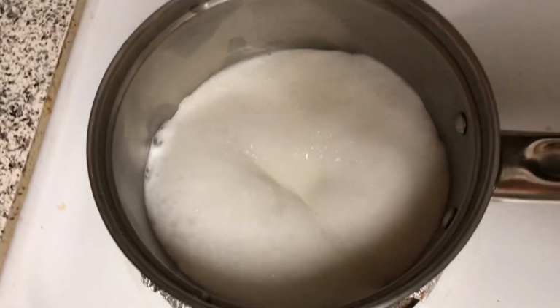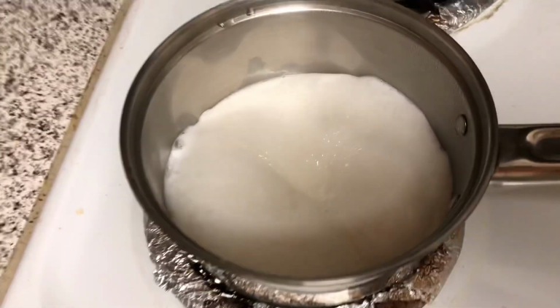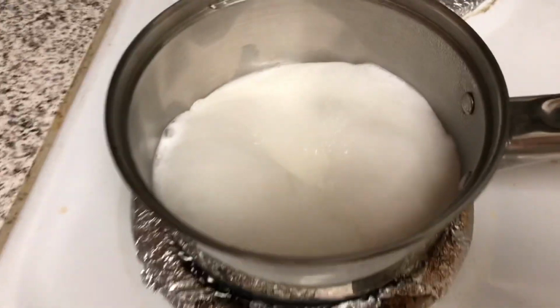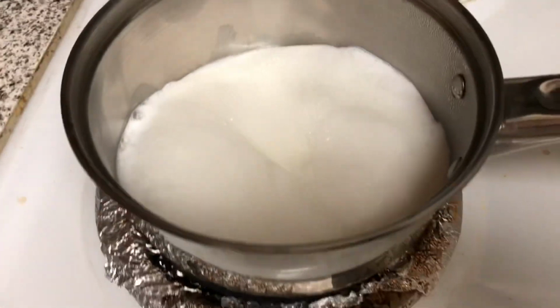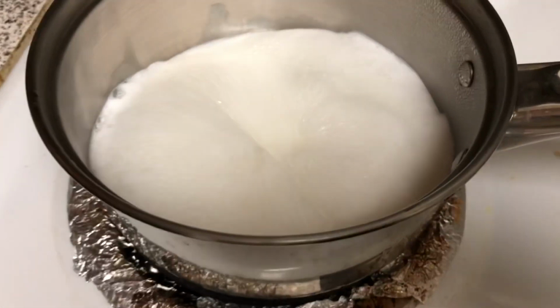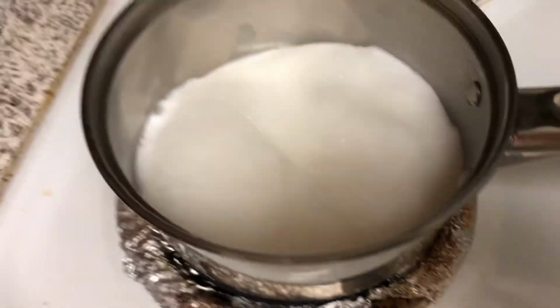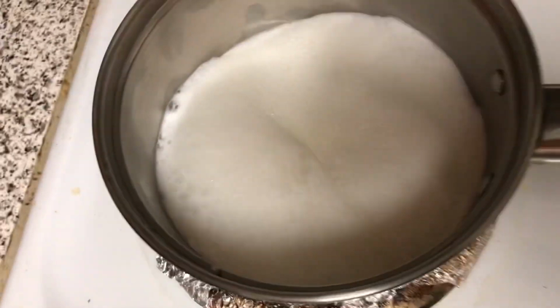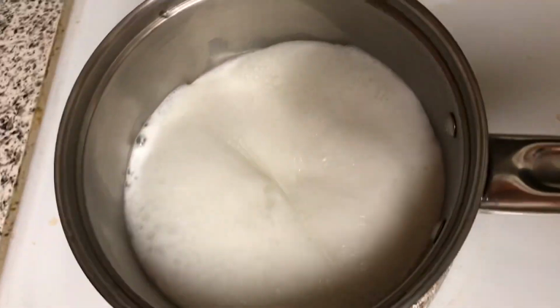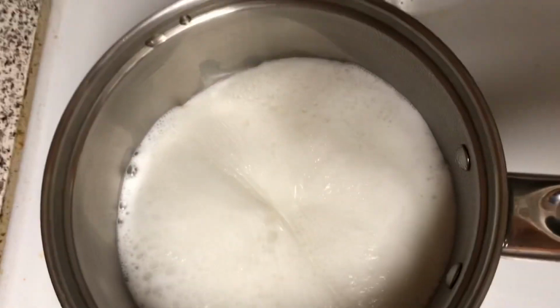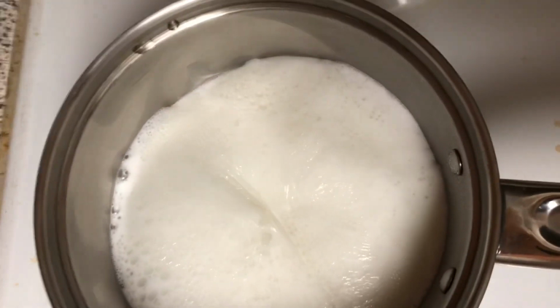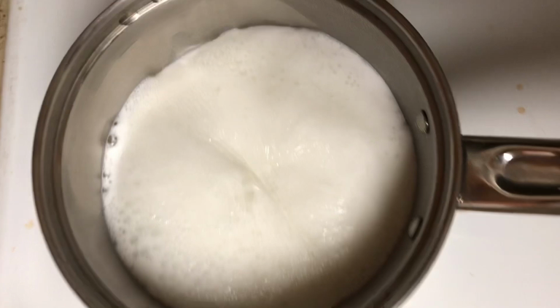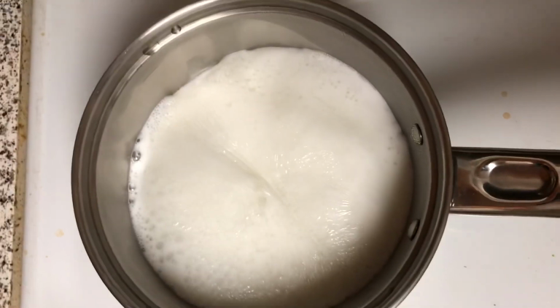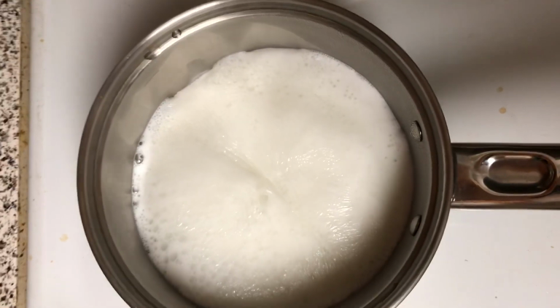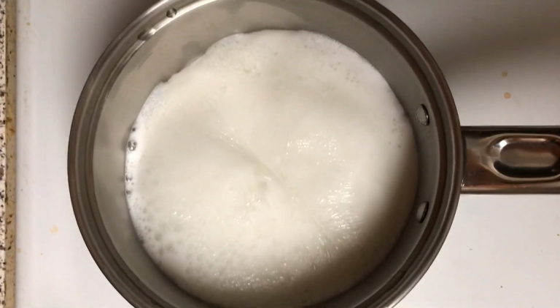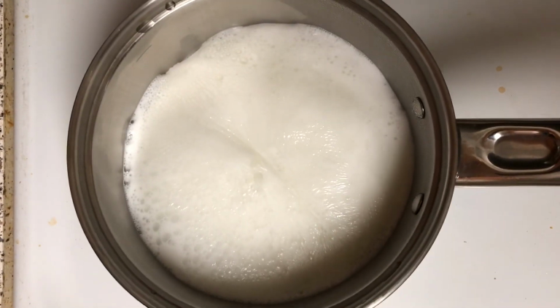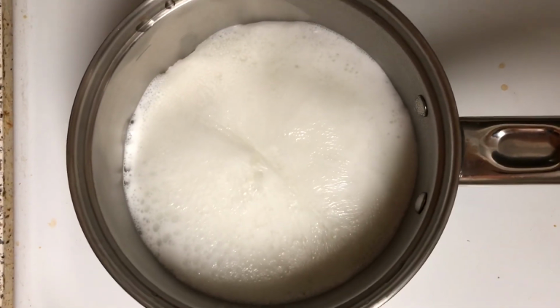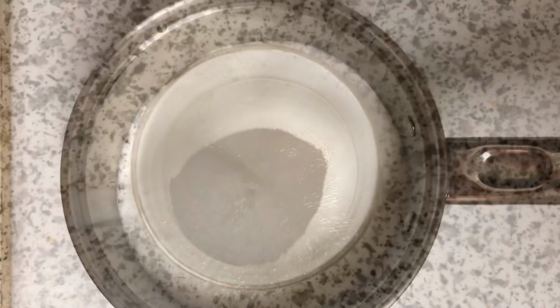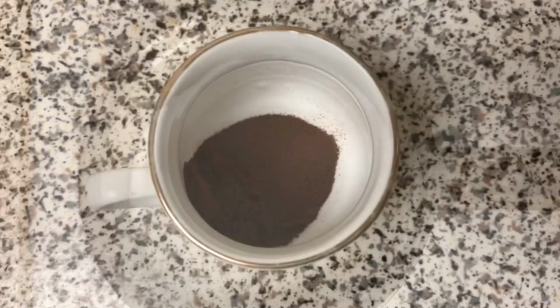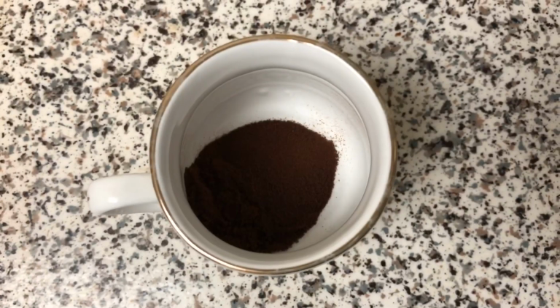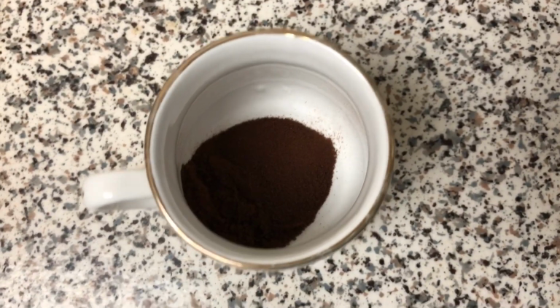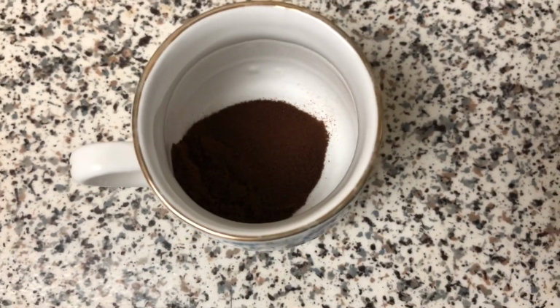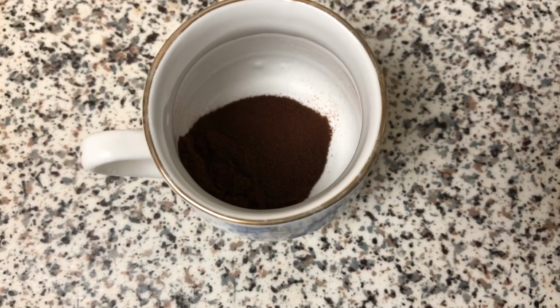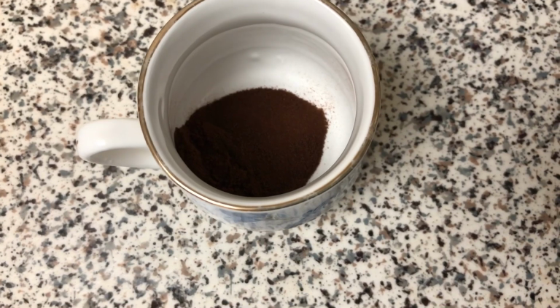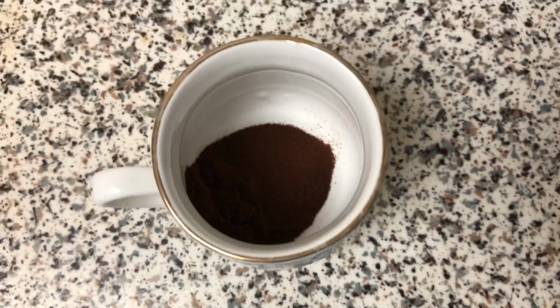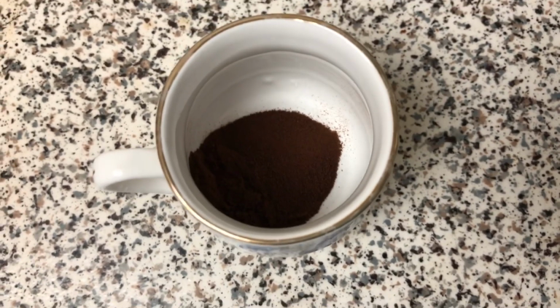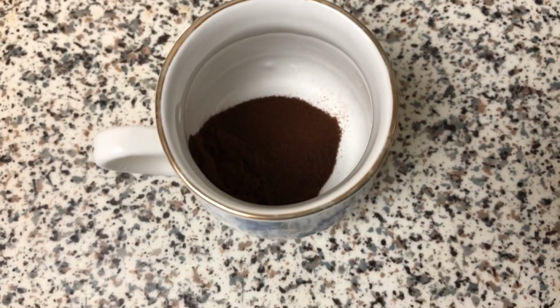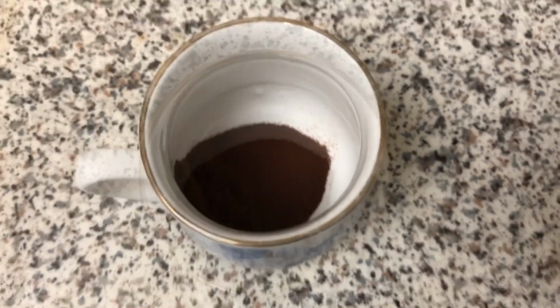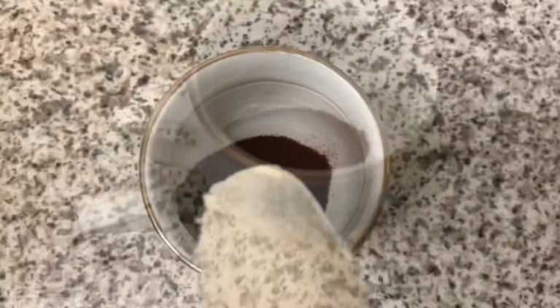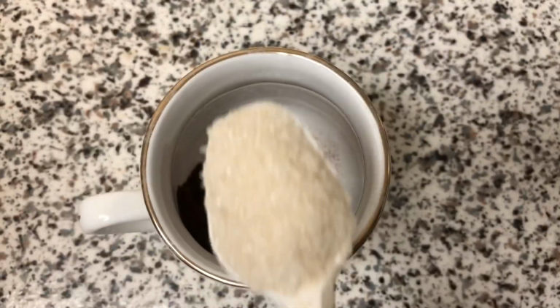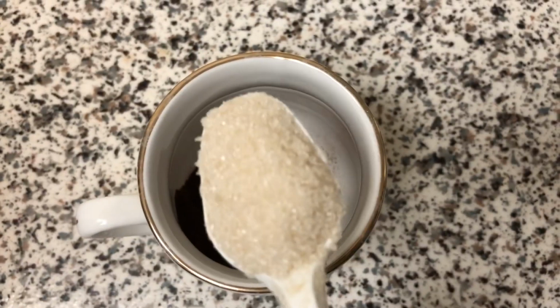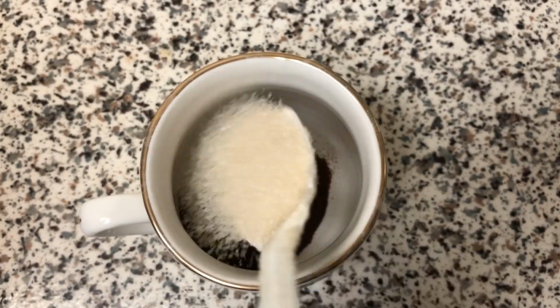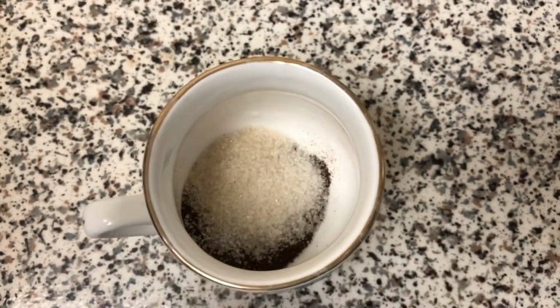I will use whole milk. I will taste the whole milk. I will add 1 cup of coffee, 1 tablespoon of coffee powder, and 2 teaspoons of sugar.